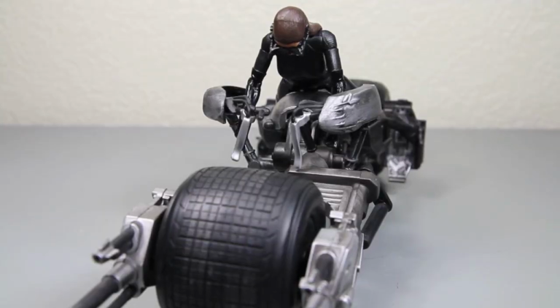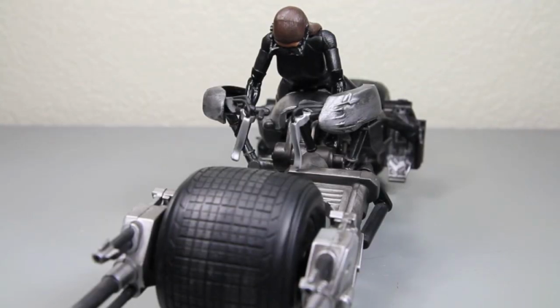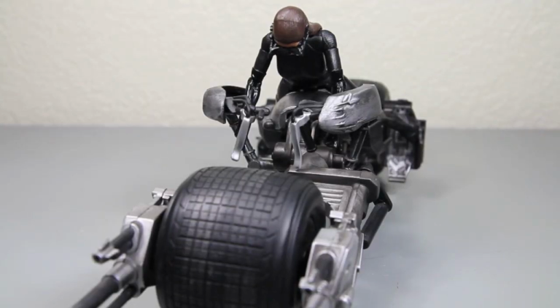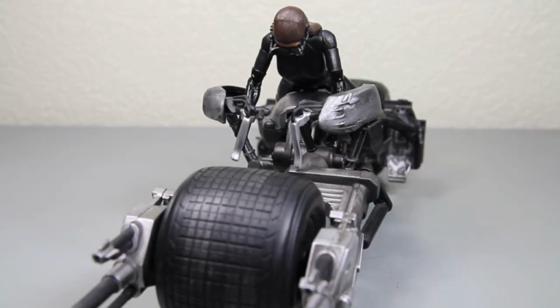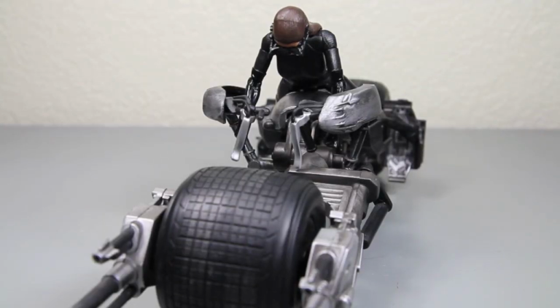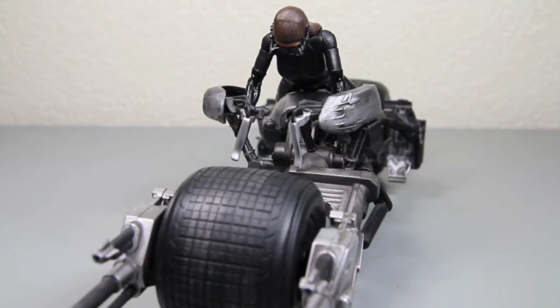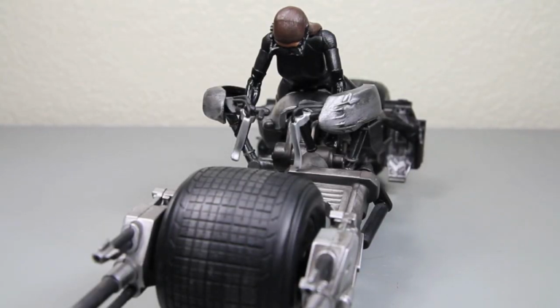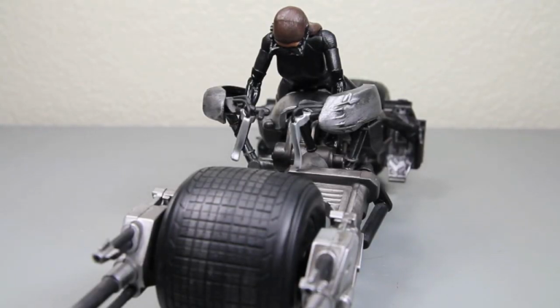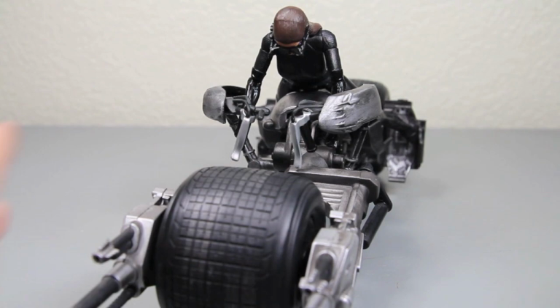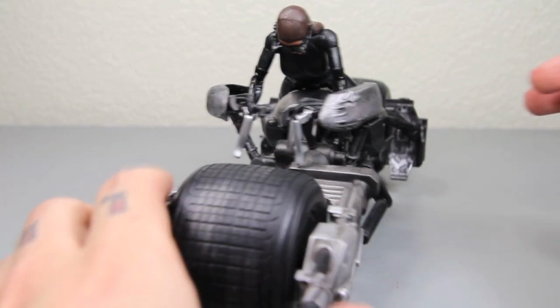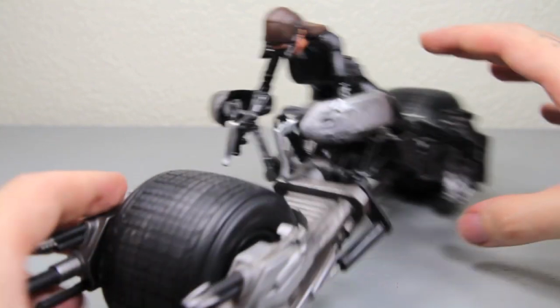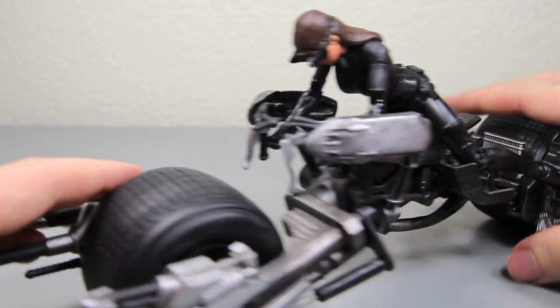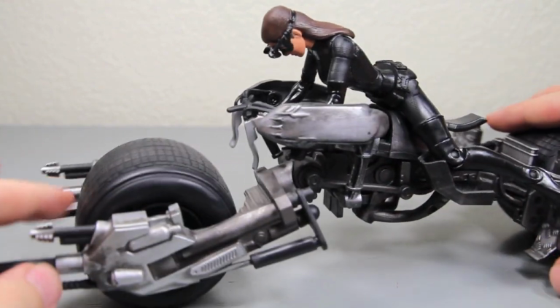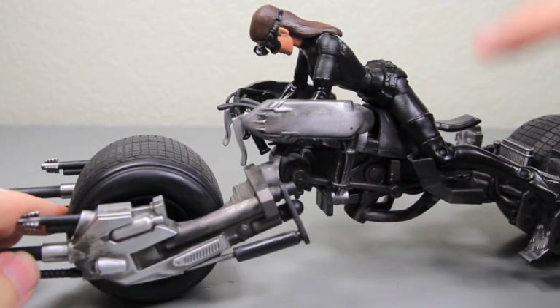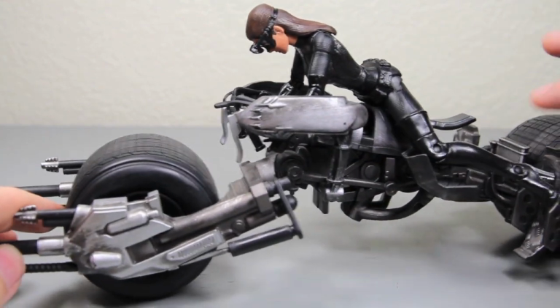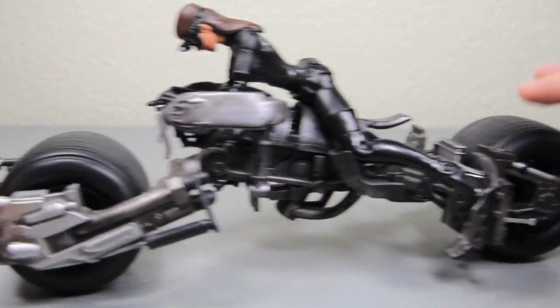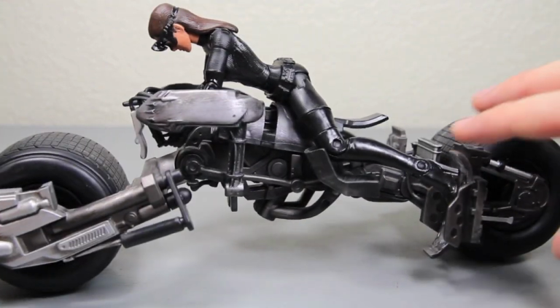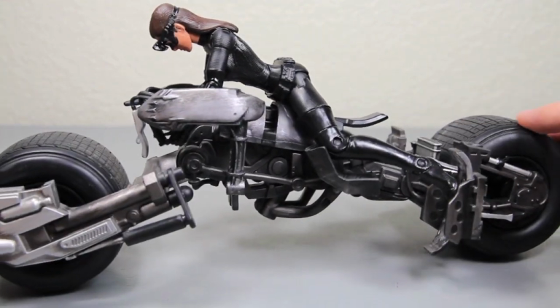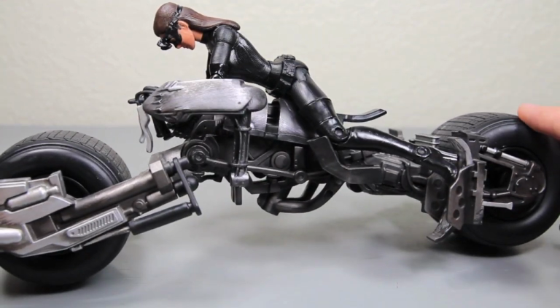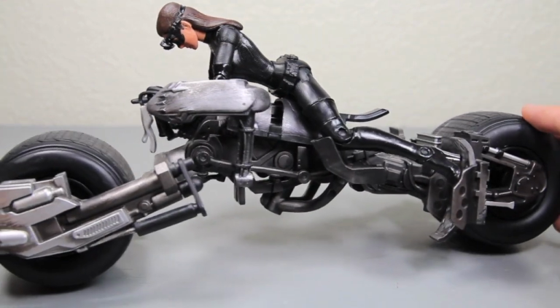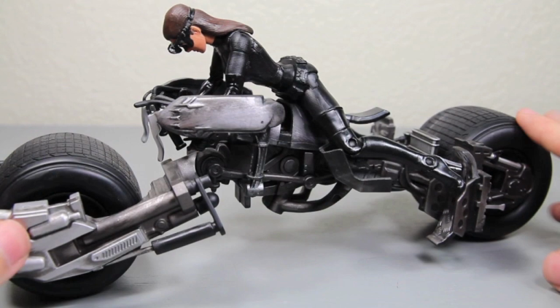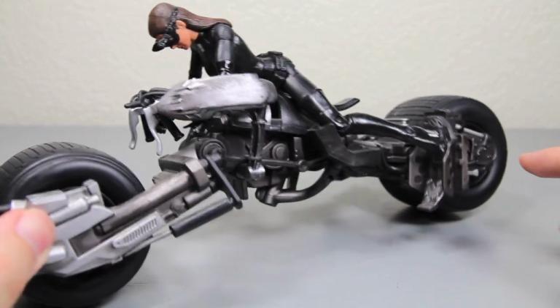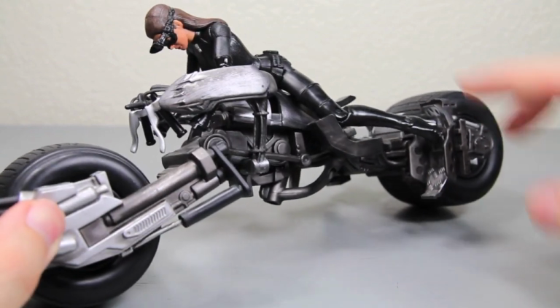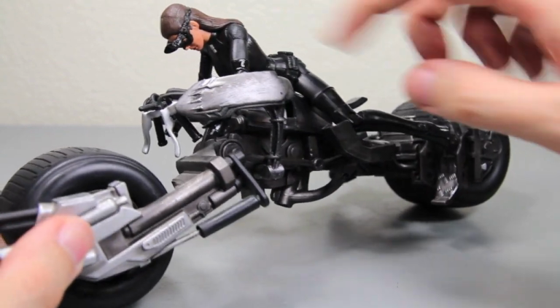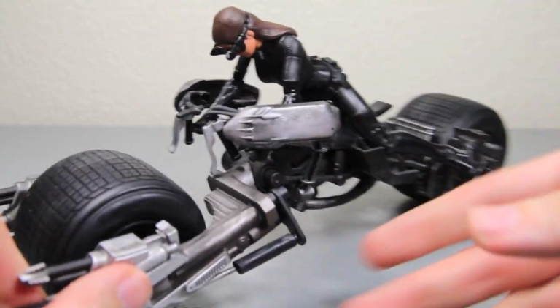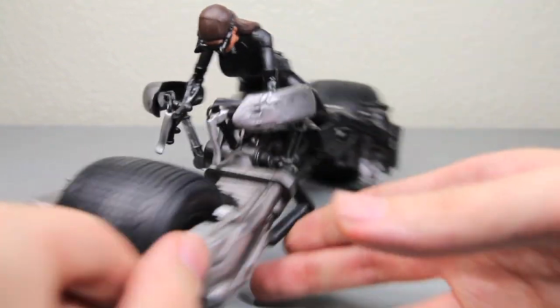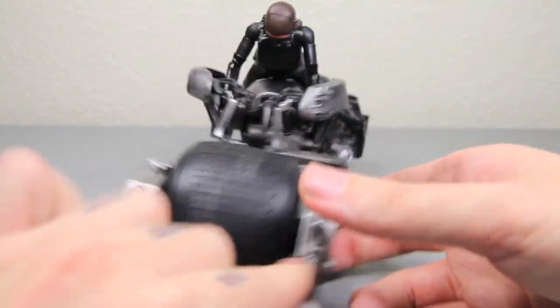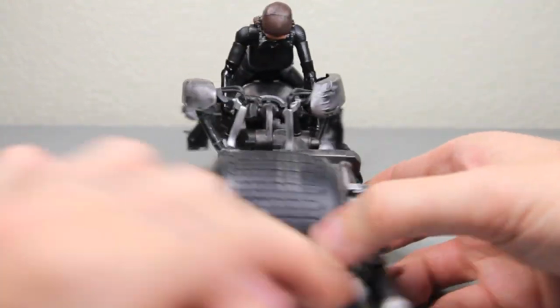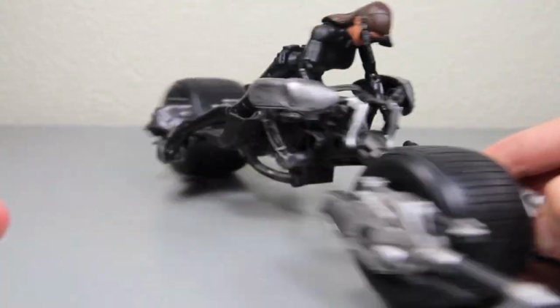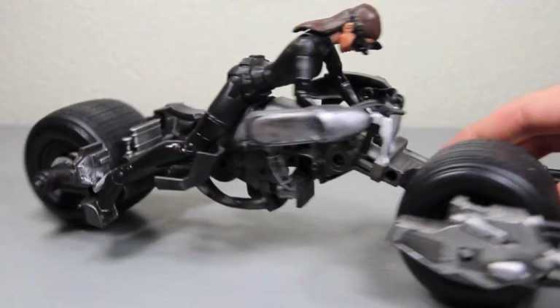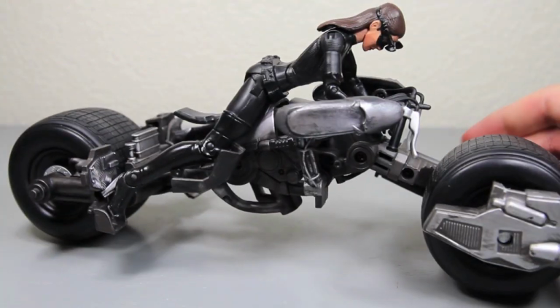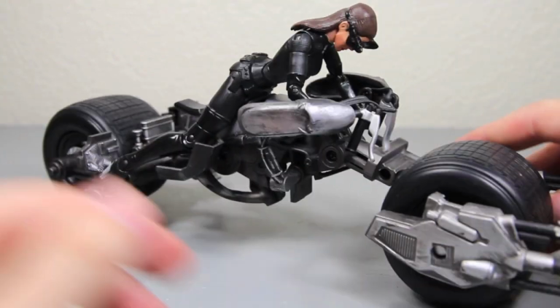Also, one thing I want to note is that Catwoman can ride the Movie Masters bat pod. Of course, it's the same kind of tricky maneuvering you have to do for Batman too. But she looks really good, and you put the goggles down and it looks just like she does in the movie. I really like it a lot.